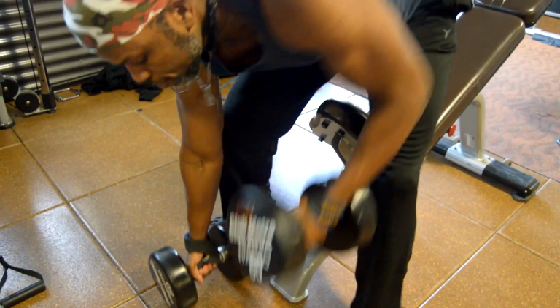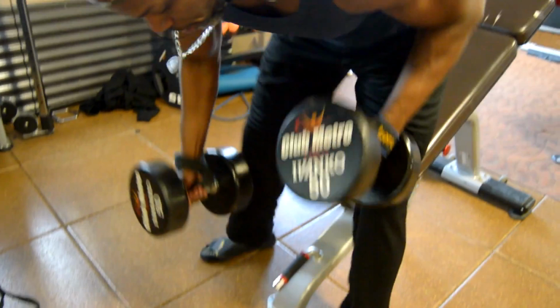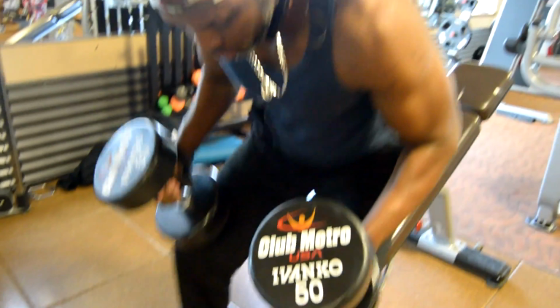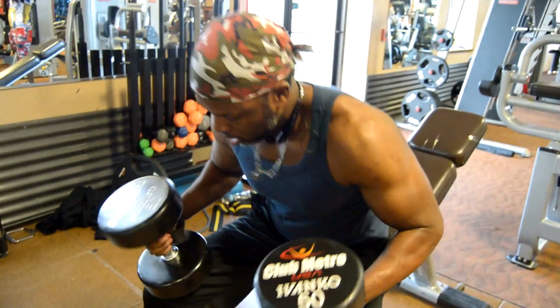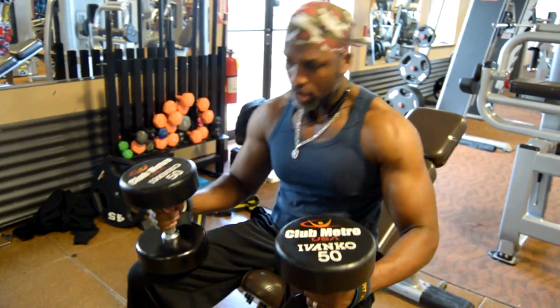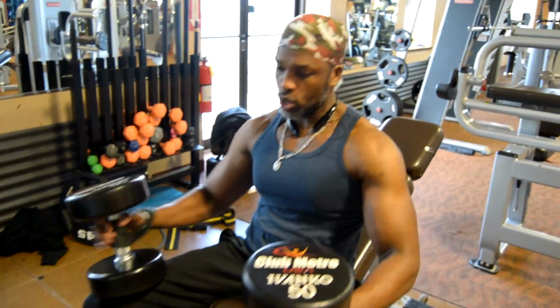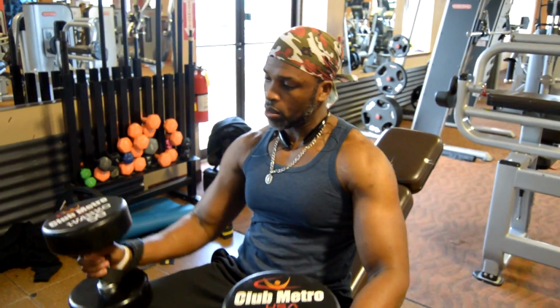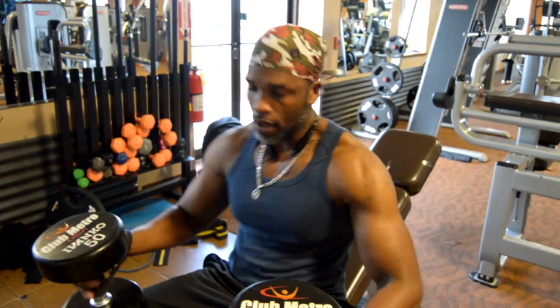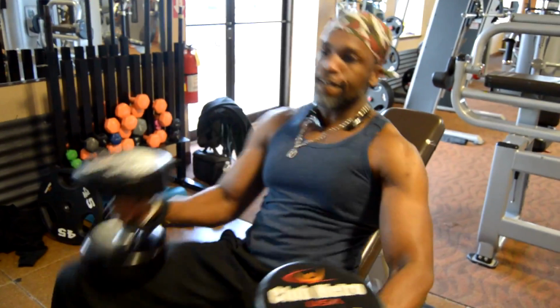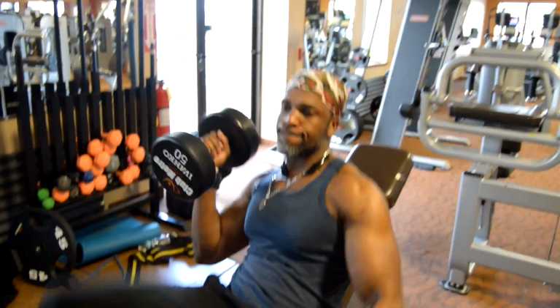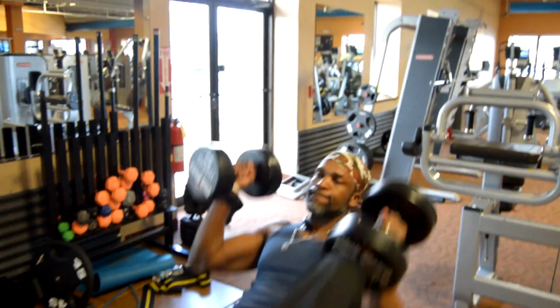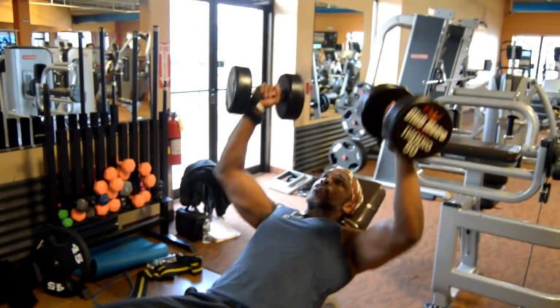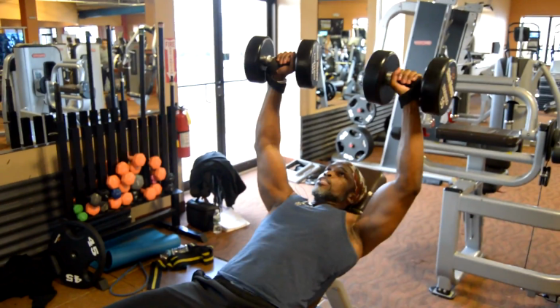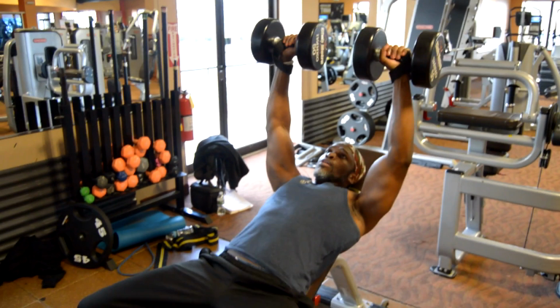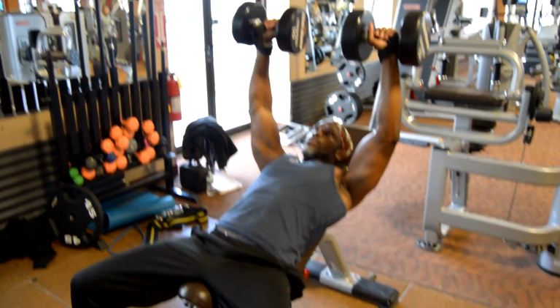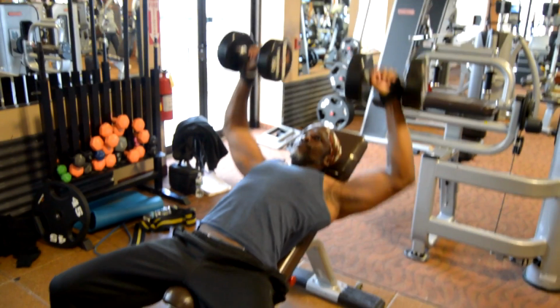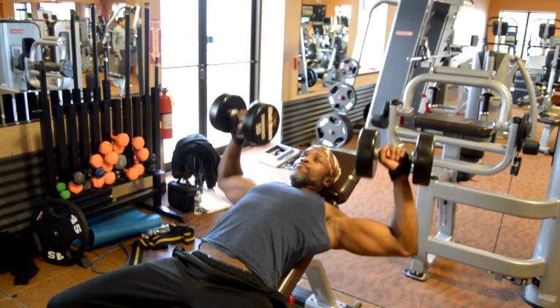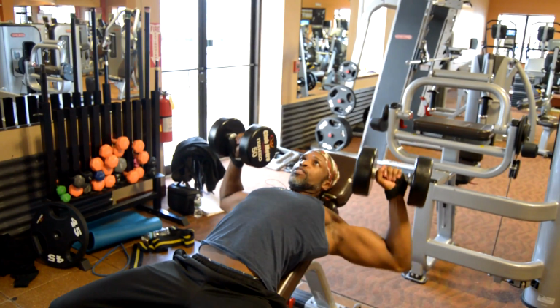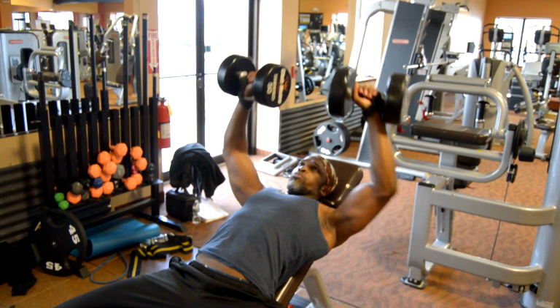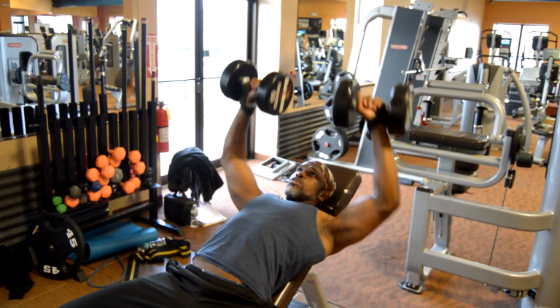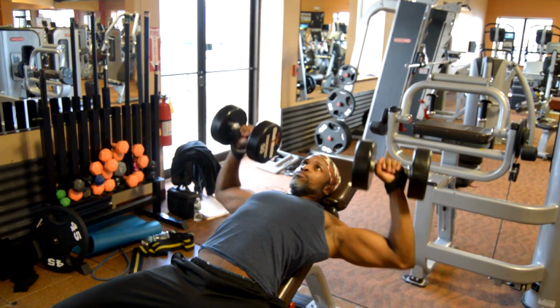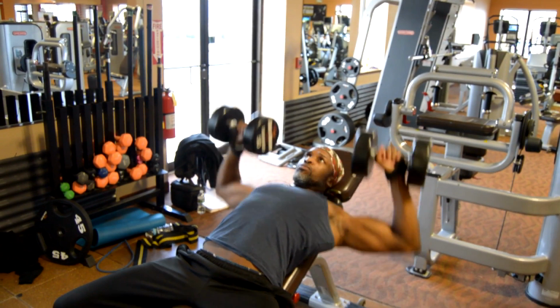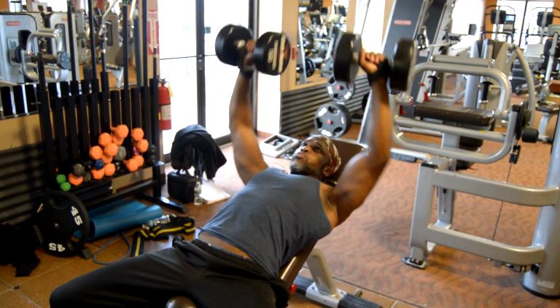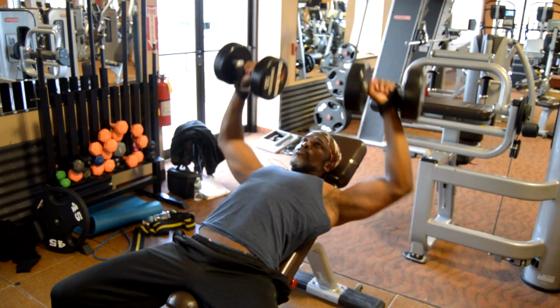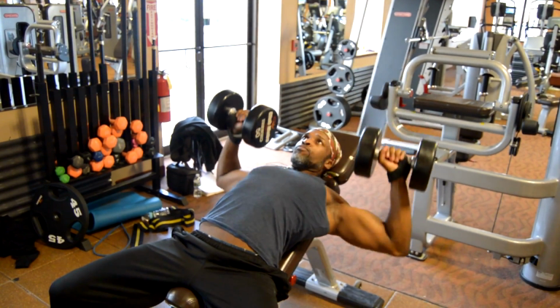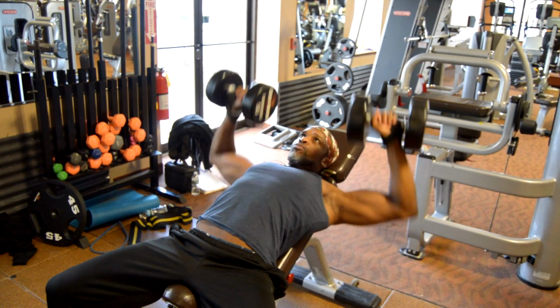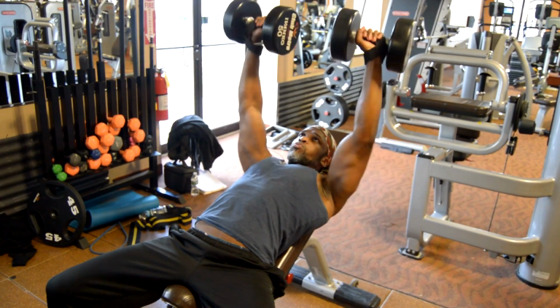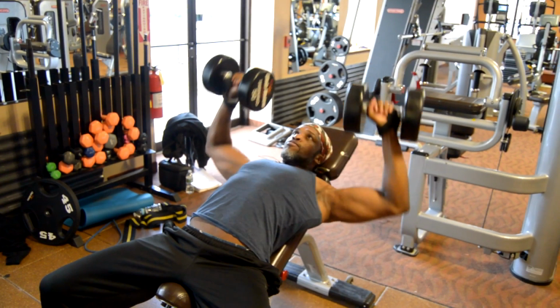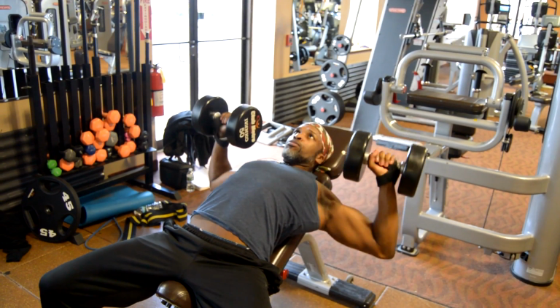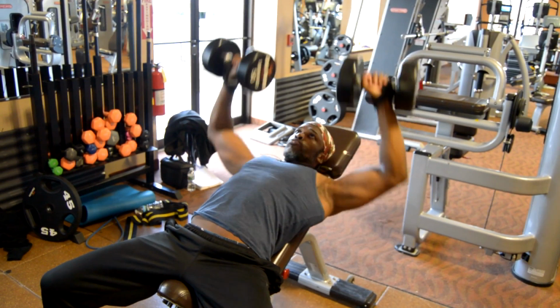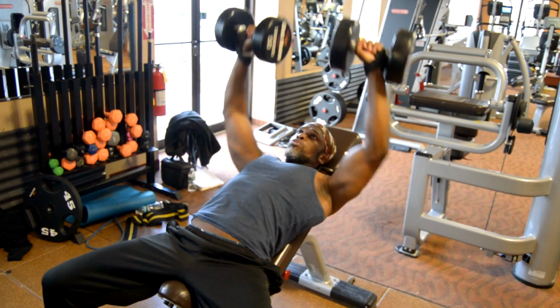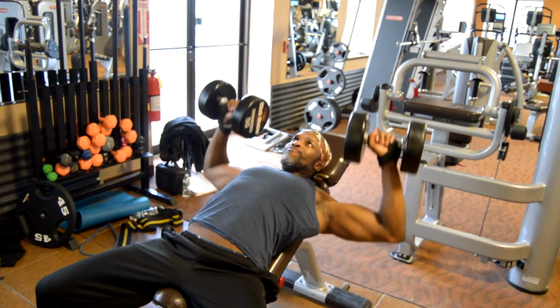You pick the dumbbells up and then you bring them down until your elbows hit a 90 degree angle, and then nice and easy.